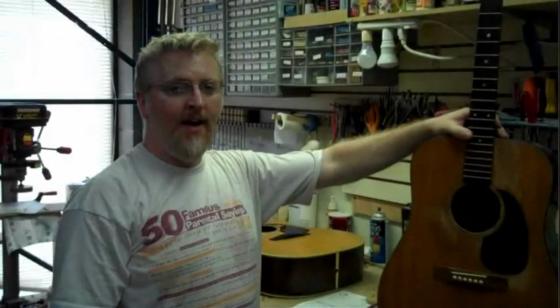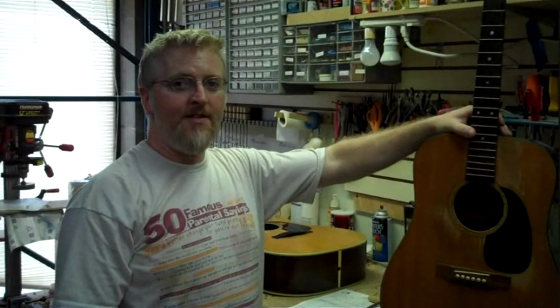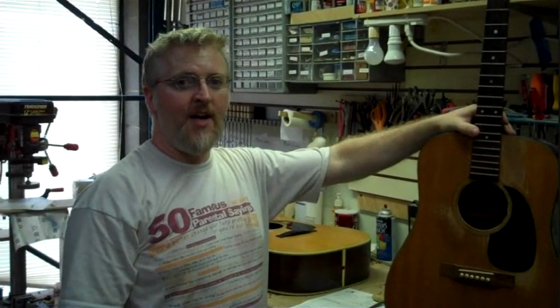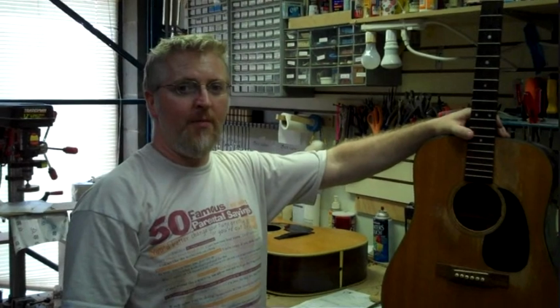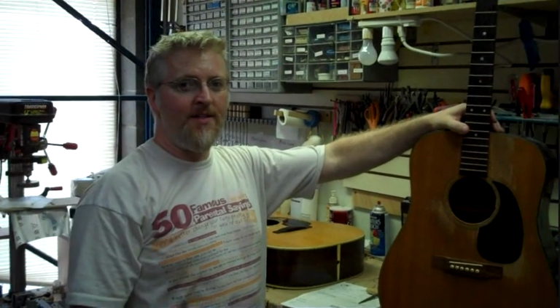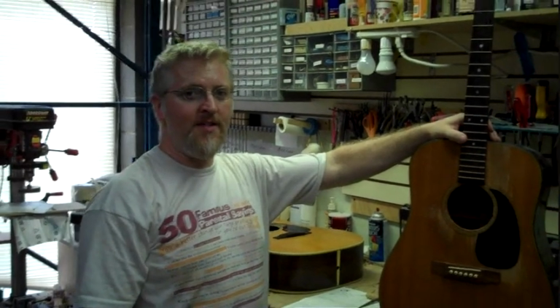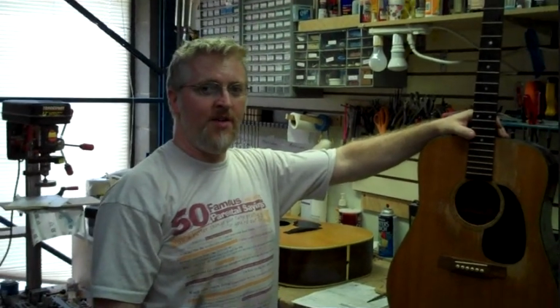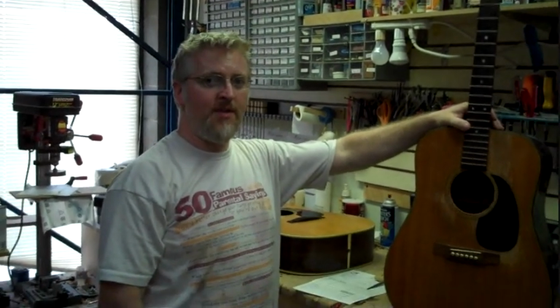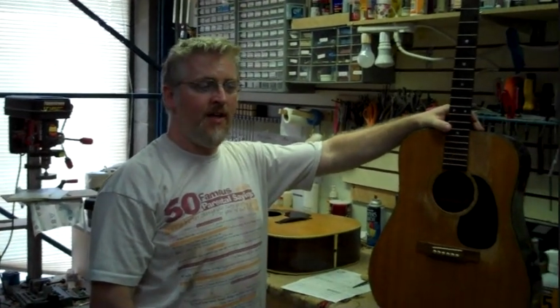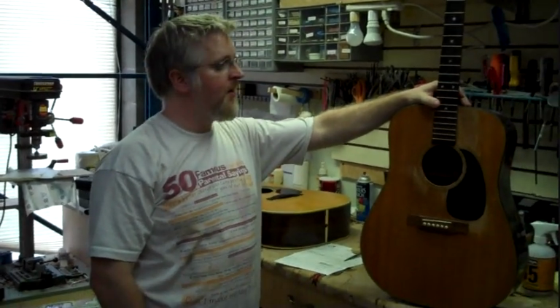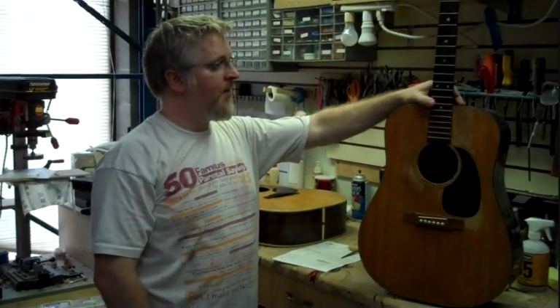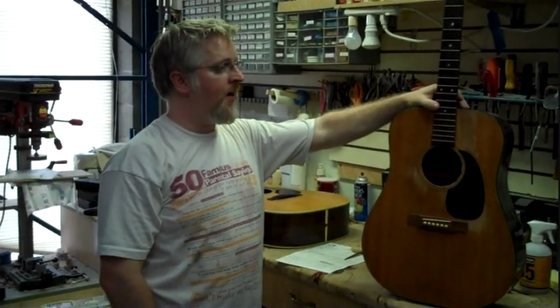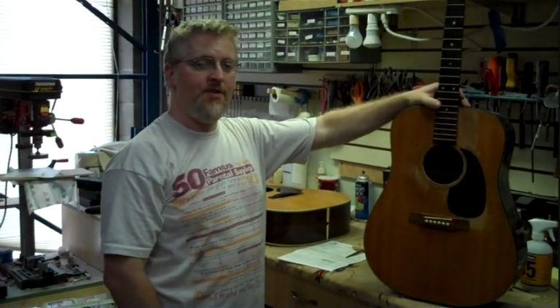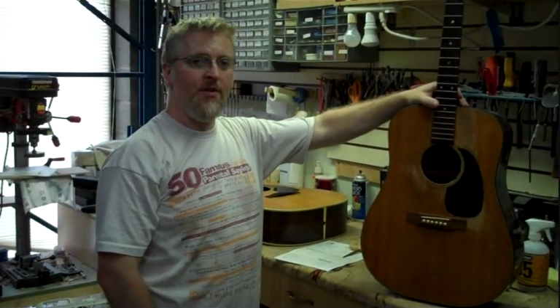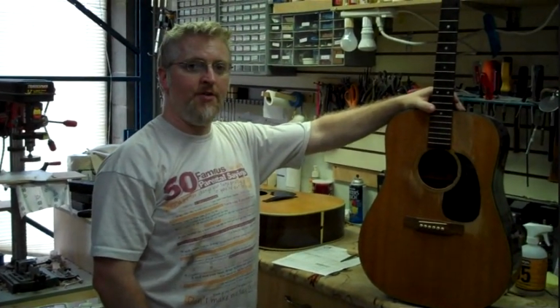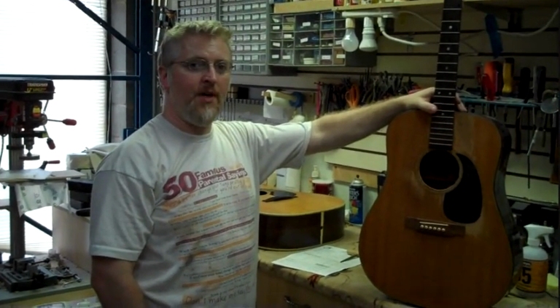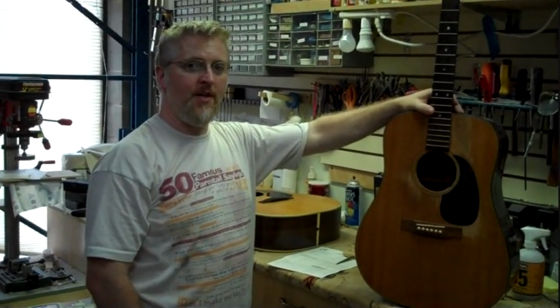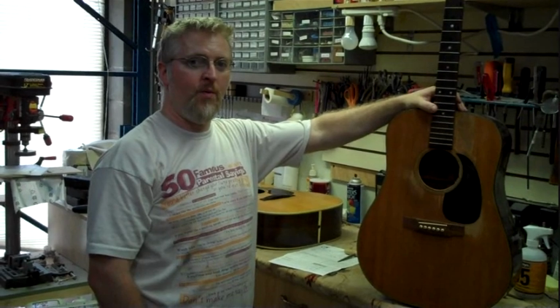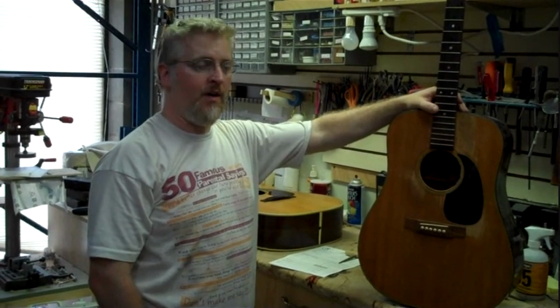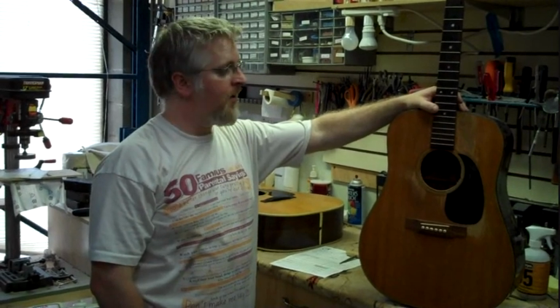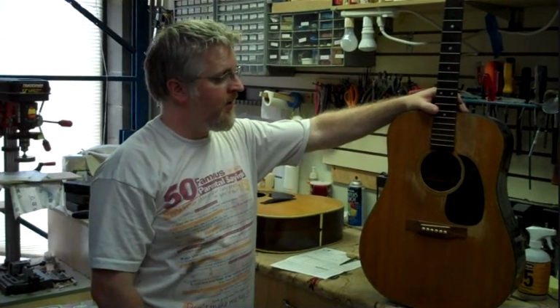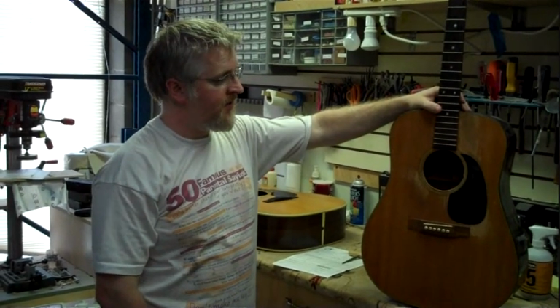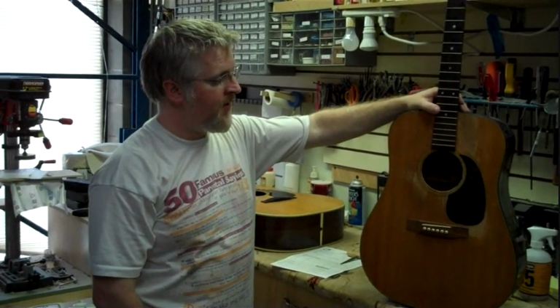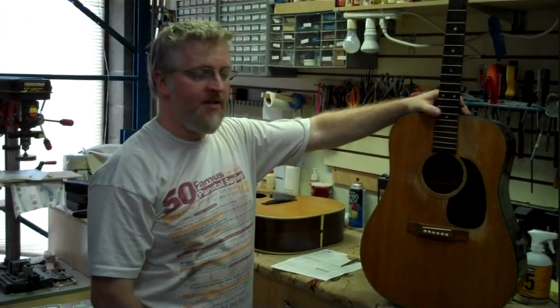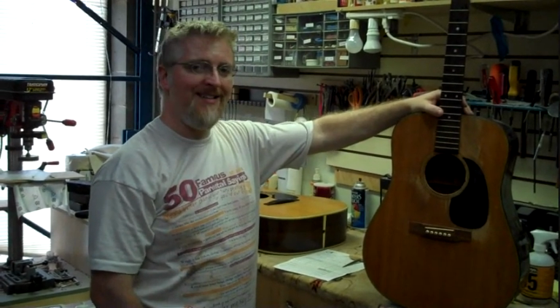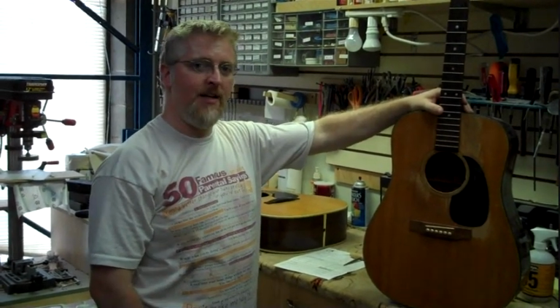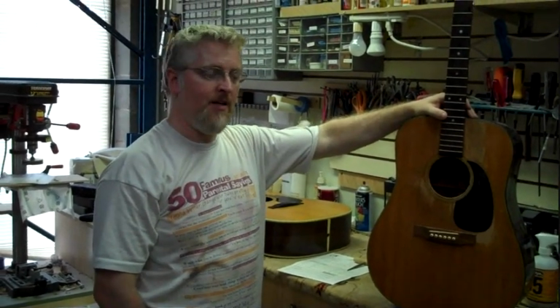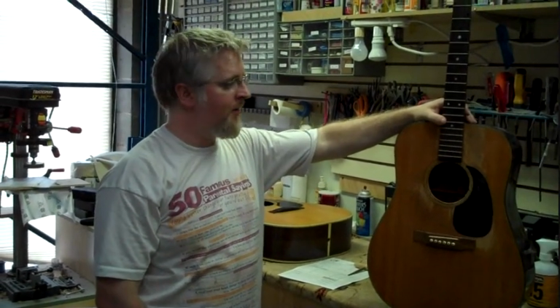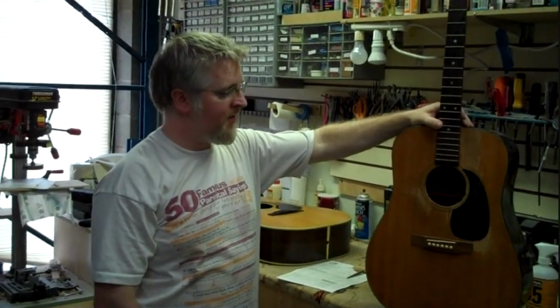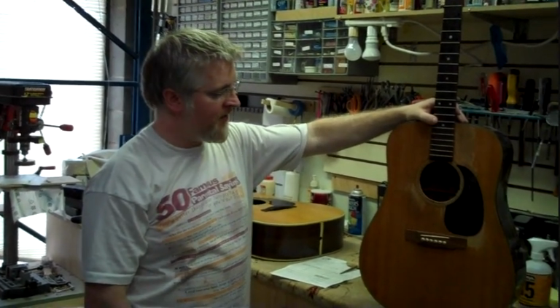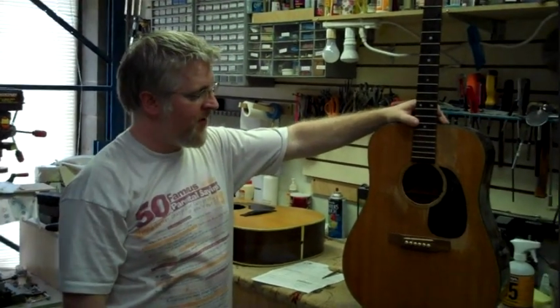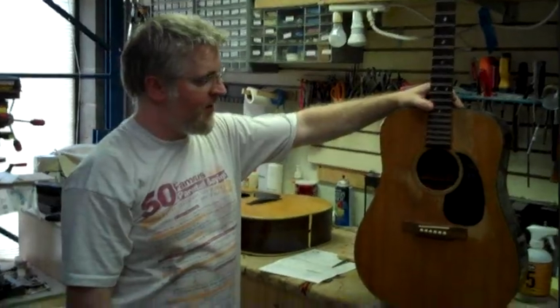Hi, this is Scott Campbell with SDC Guitars once again. I thought I would show you a little project that we're working on. It's a Martin D18 that has definitely seen better days.